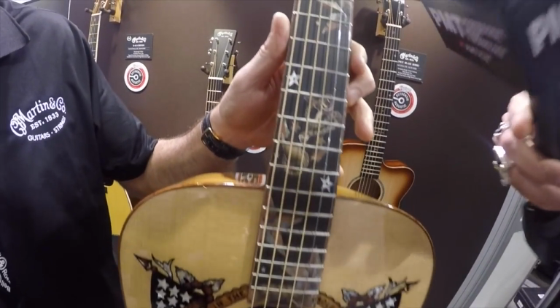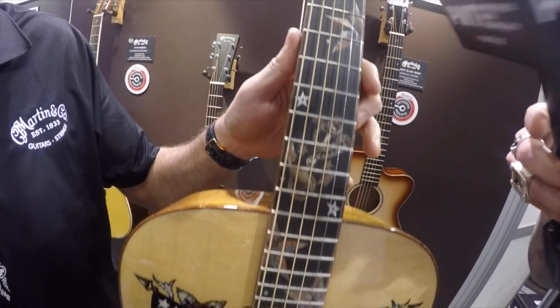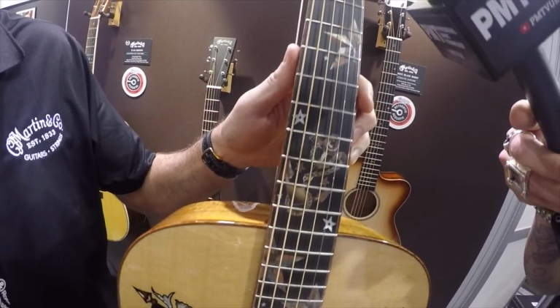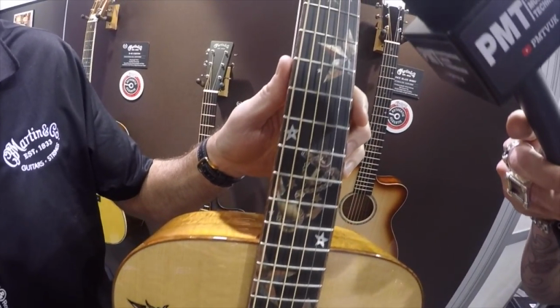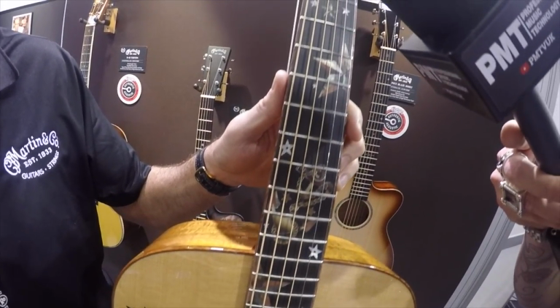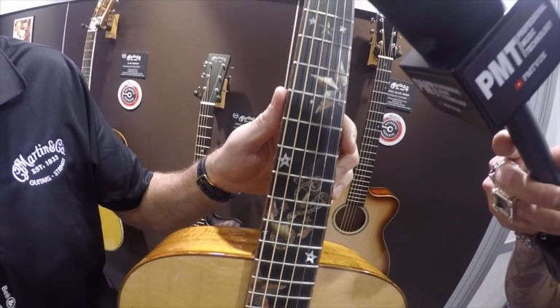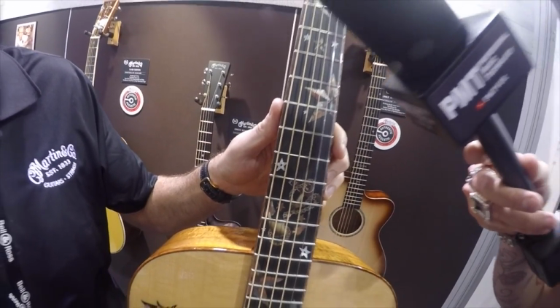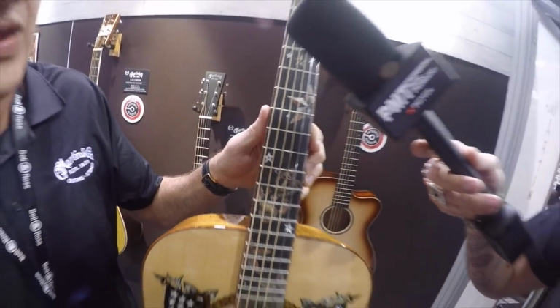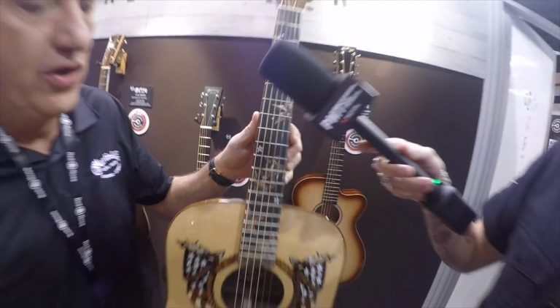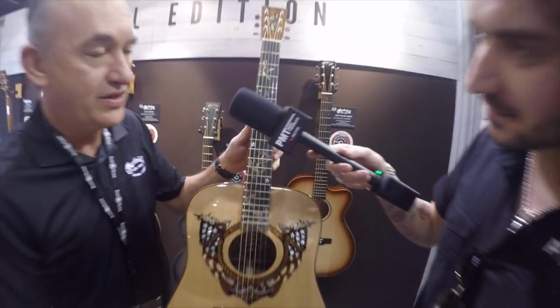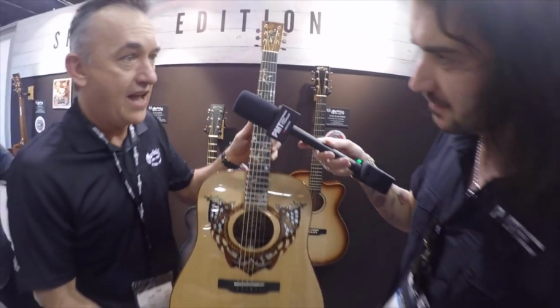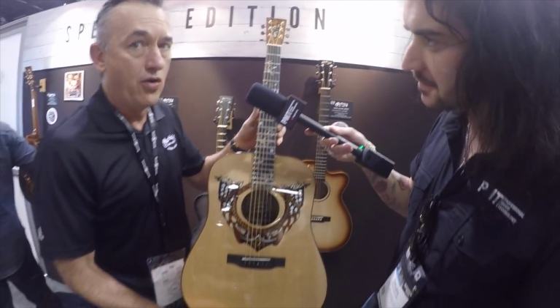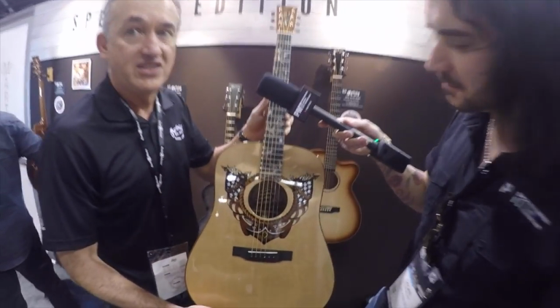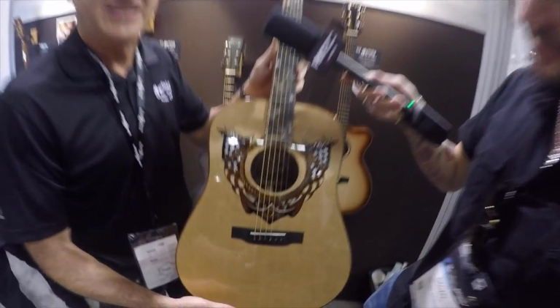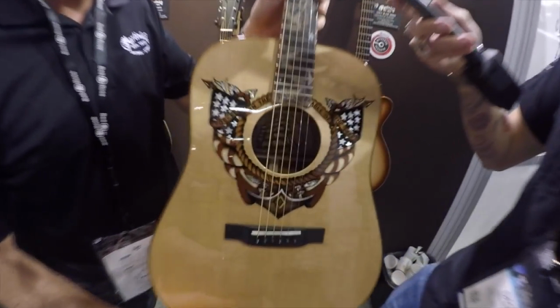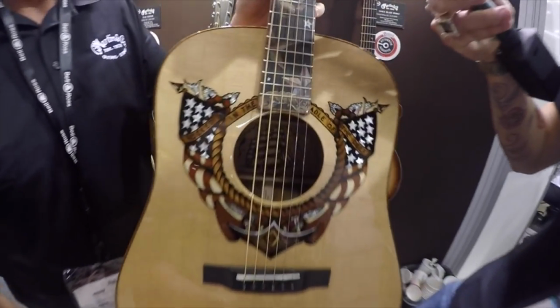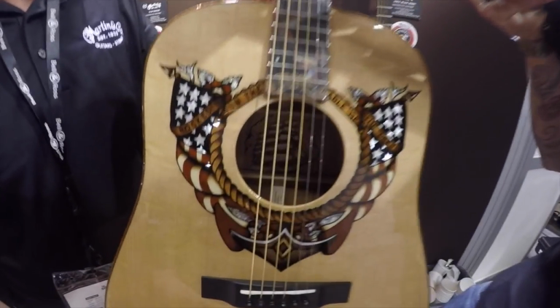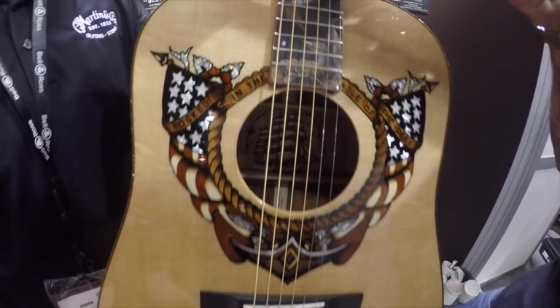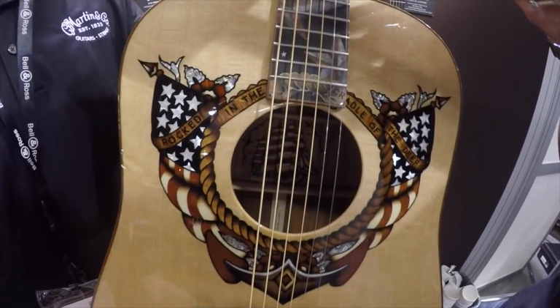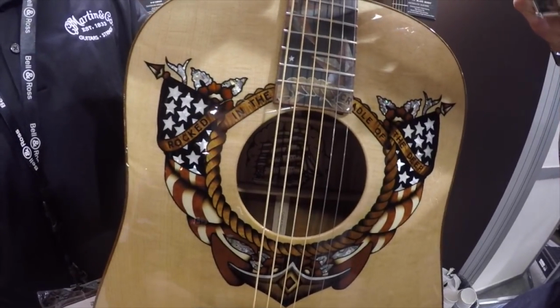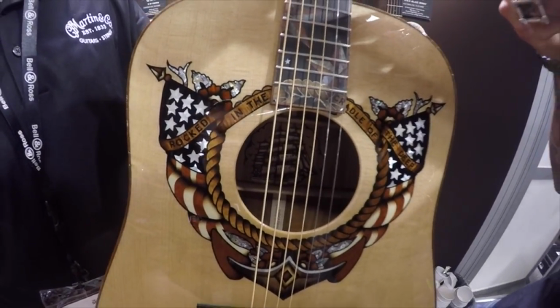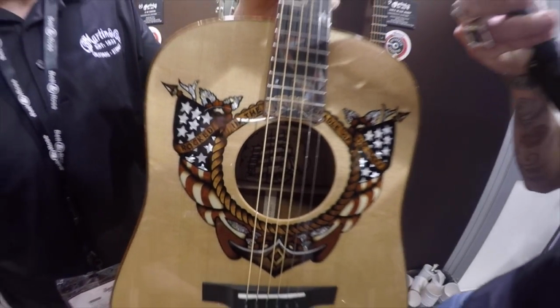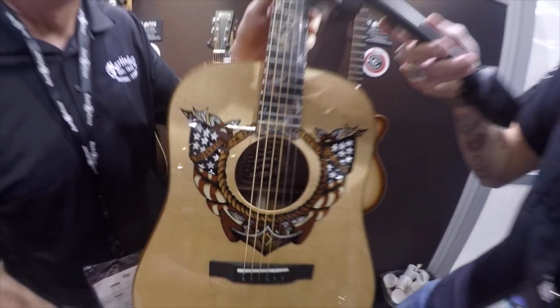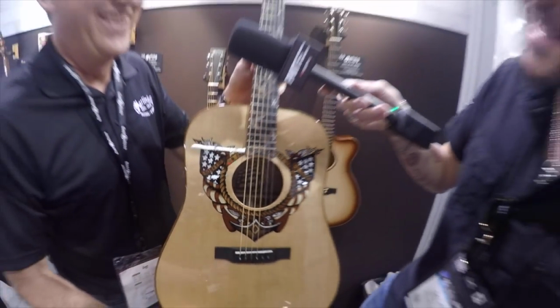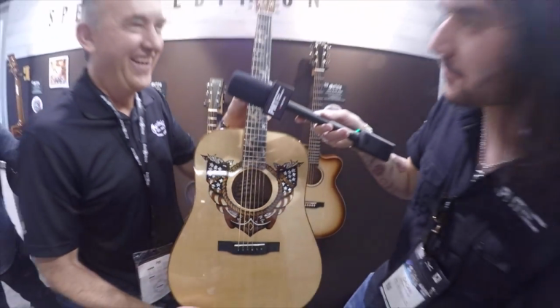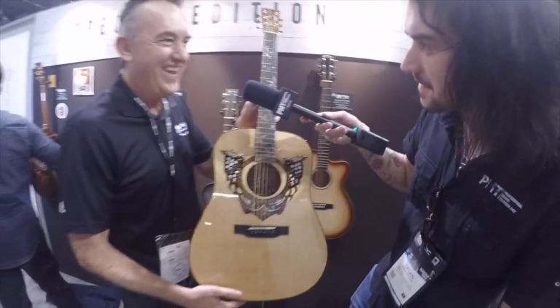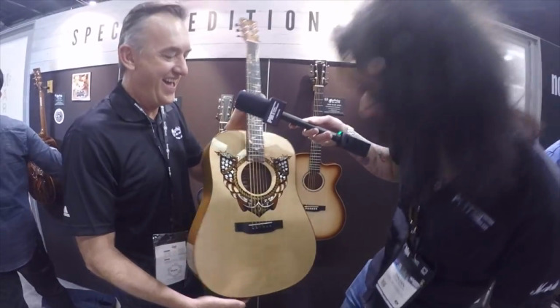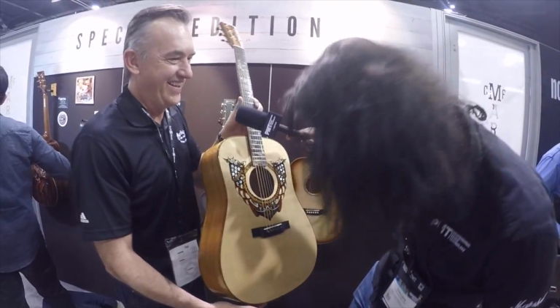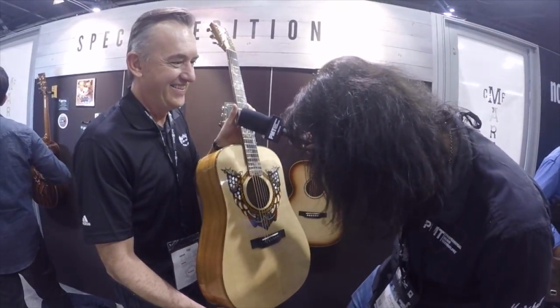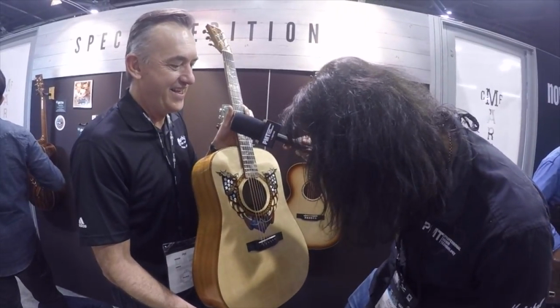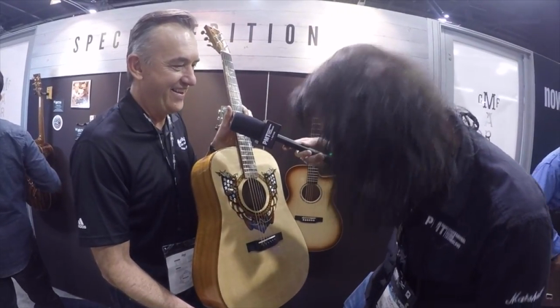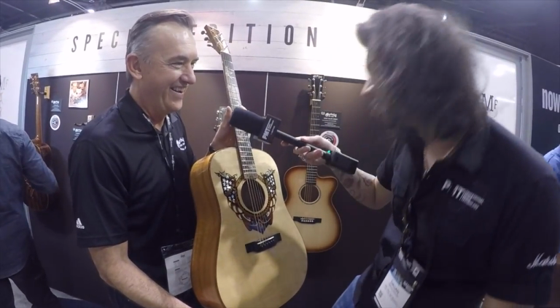When you look through the sound hole, it's inlaid inside the sound hole as well — you can see that in there.